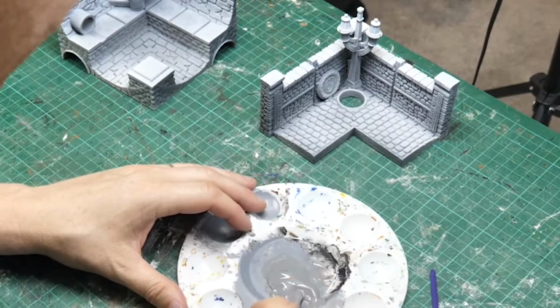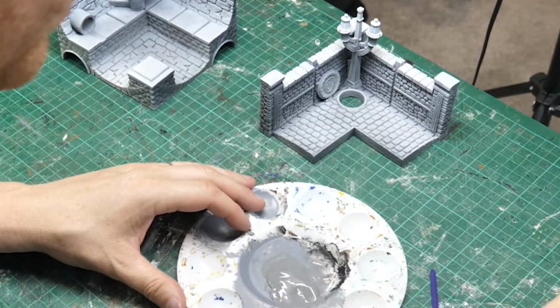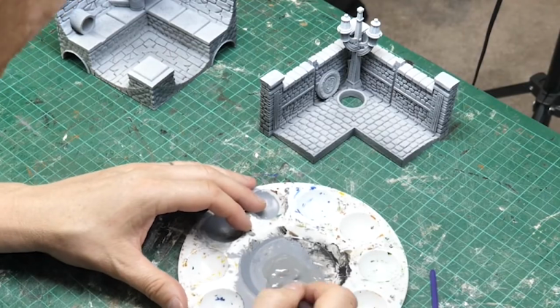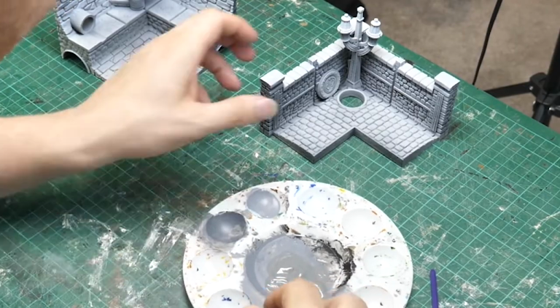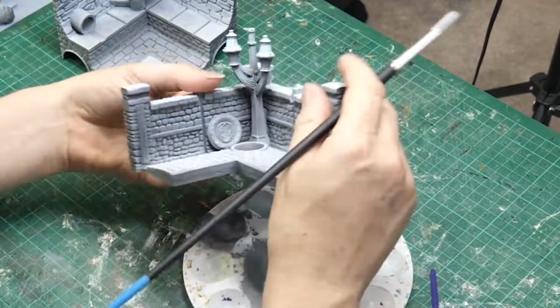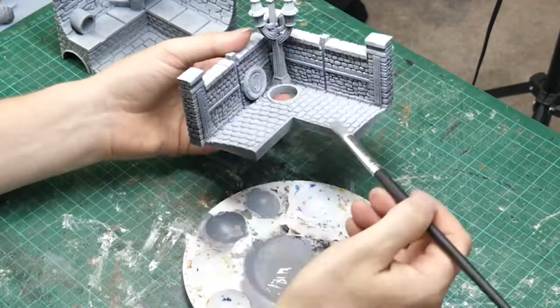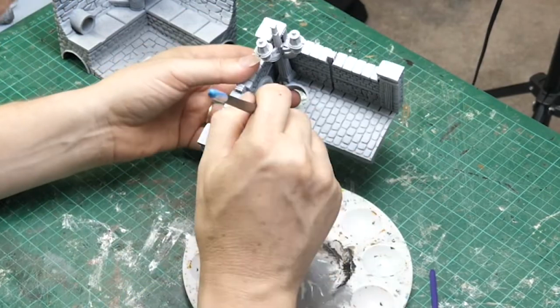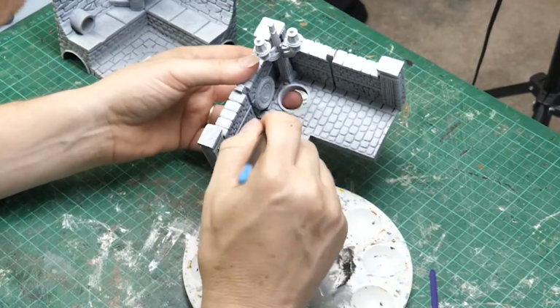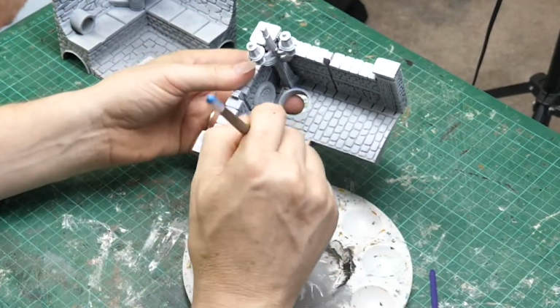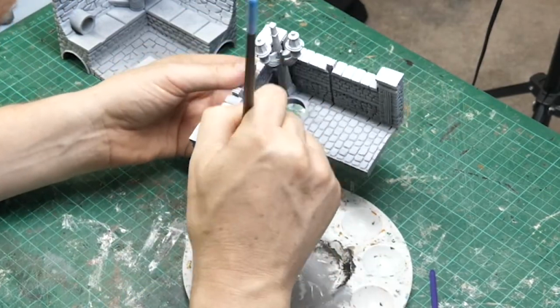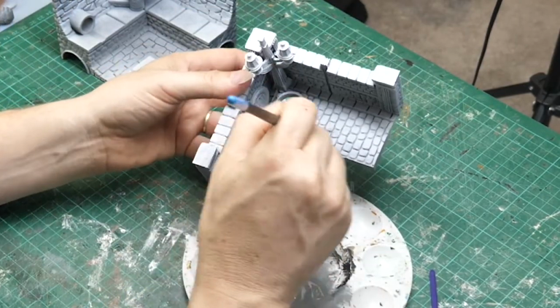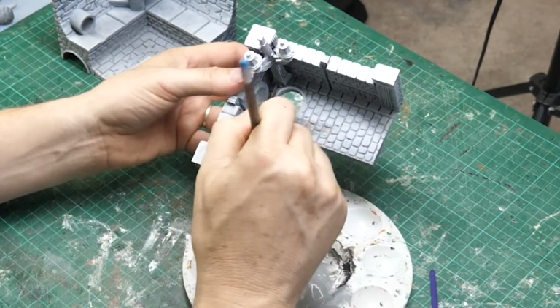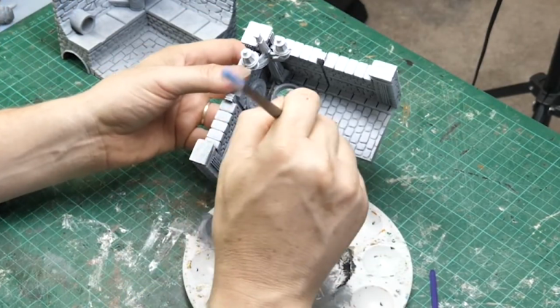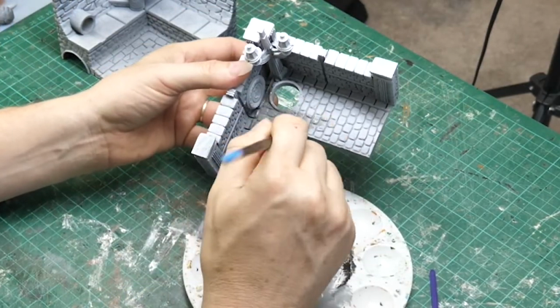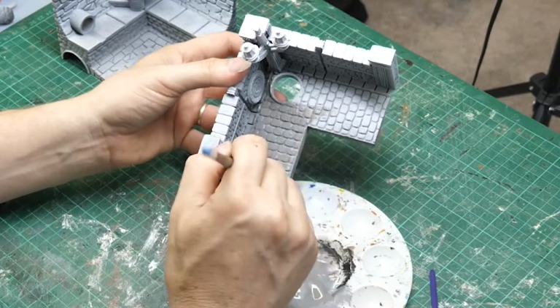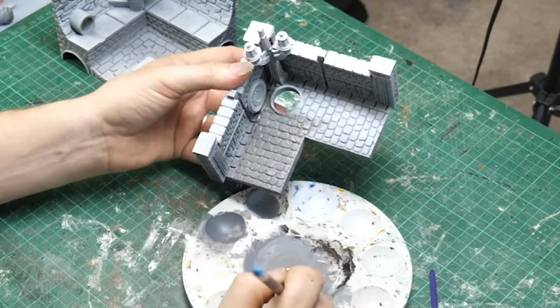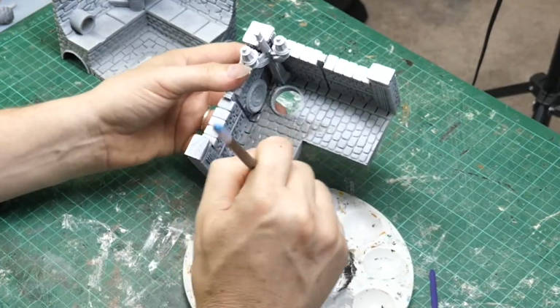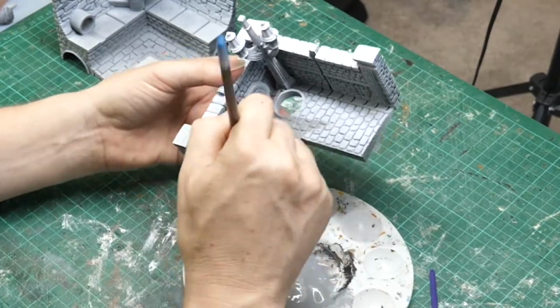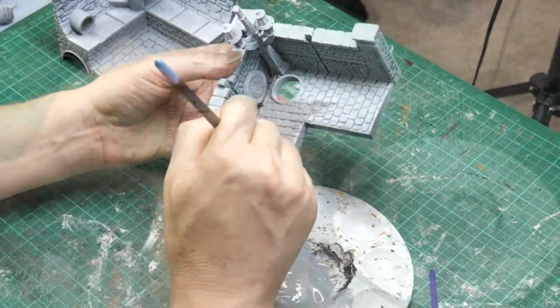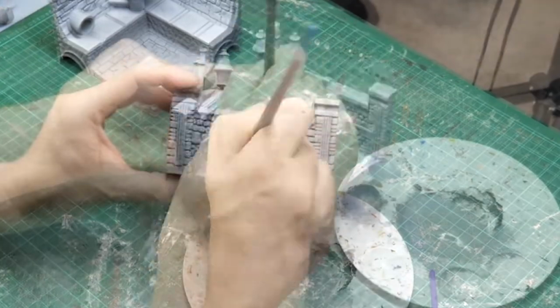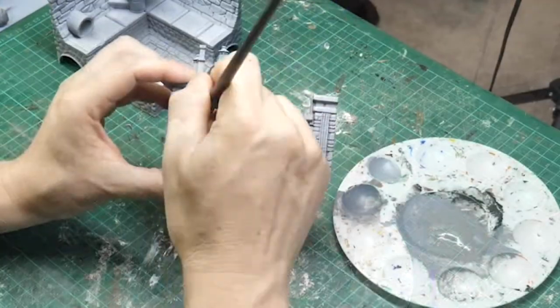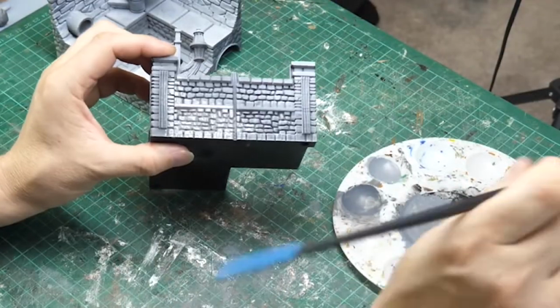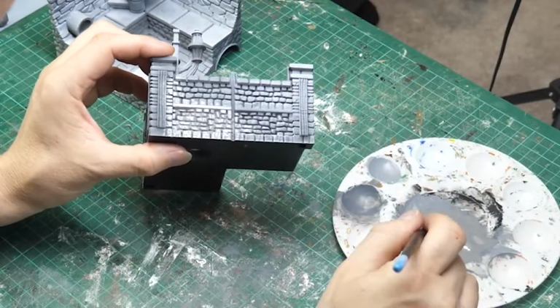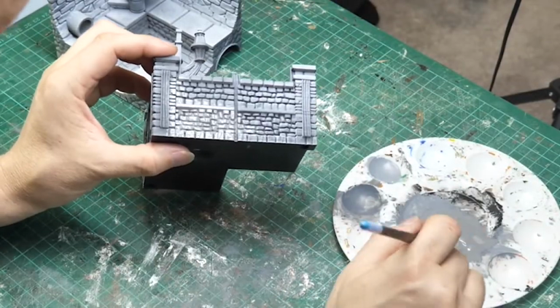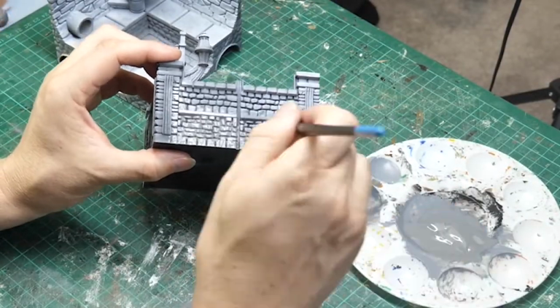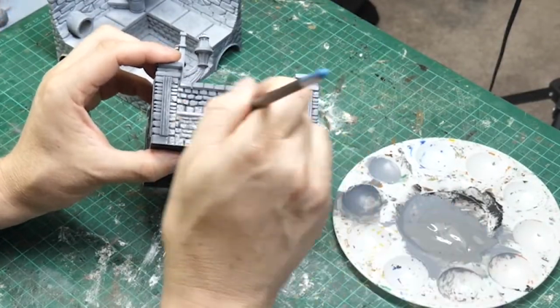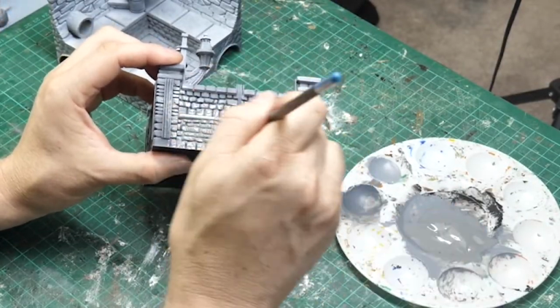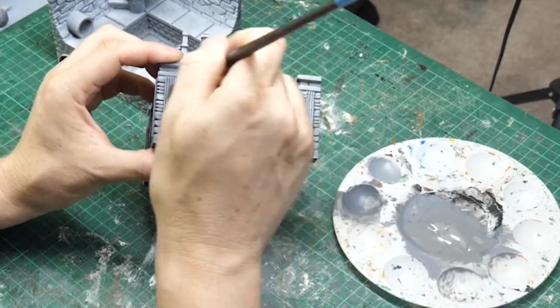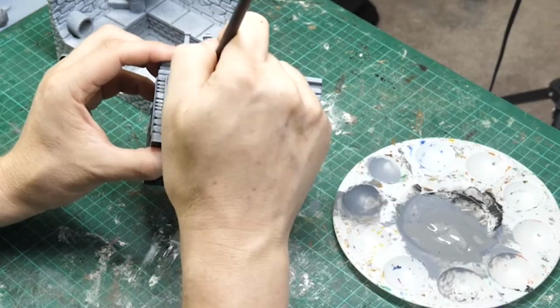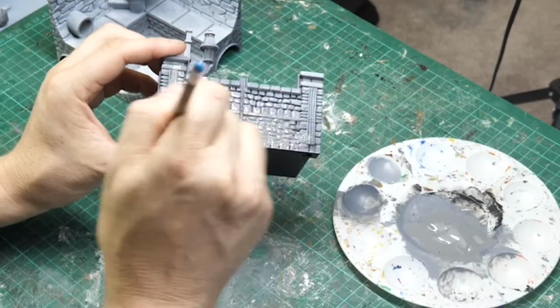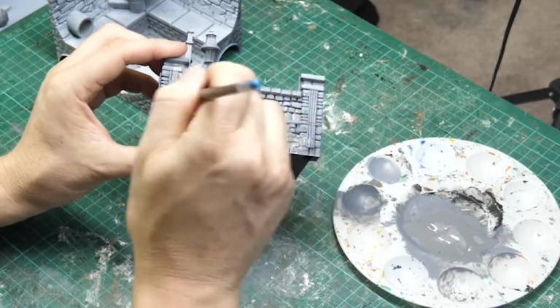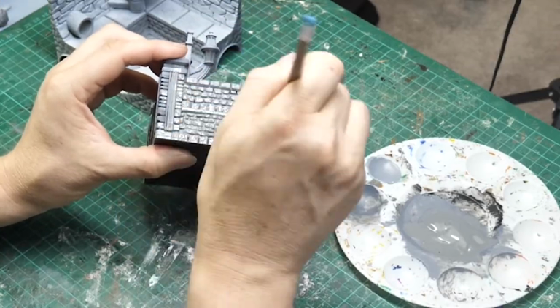Starting with a mid grey base, I am painting this over the entire model. The grey is just a combination of black and white craft paint. Any white or black will do.